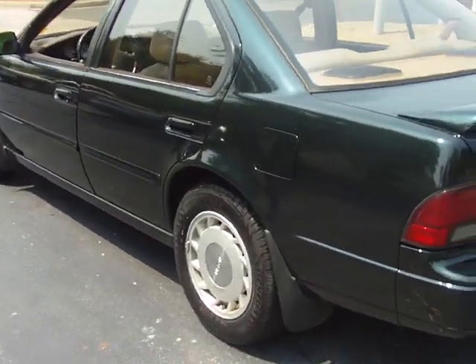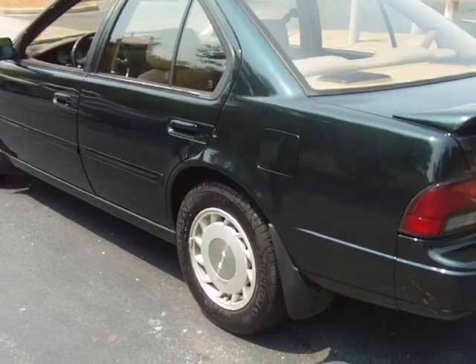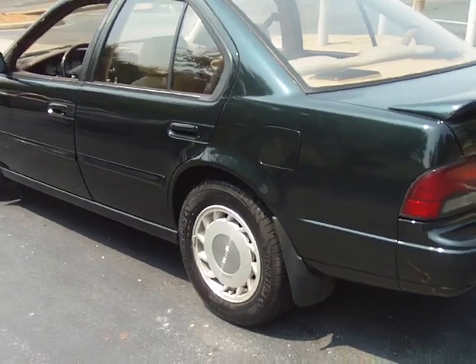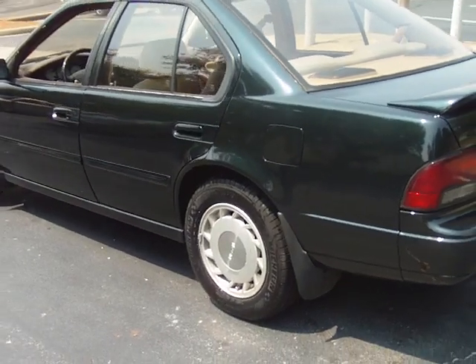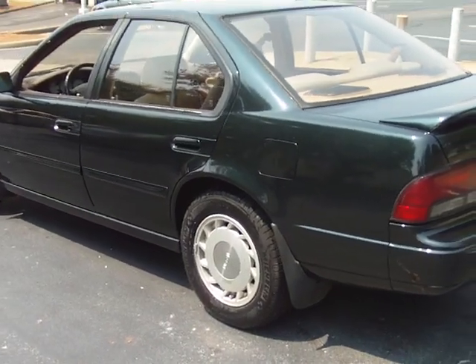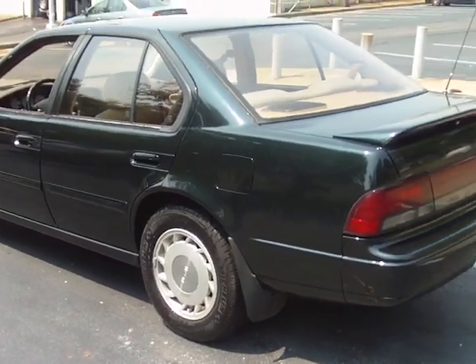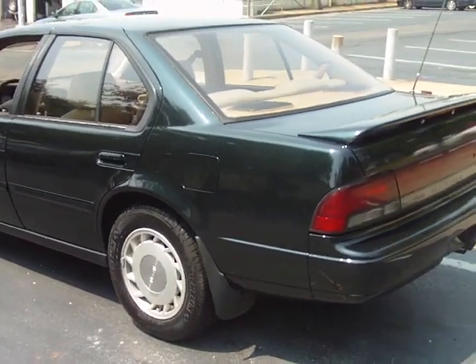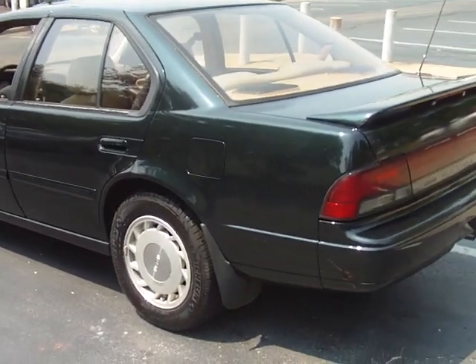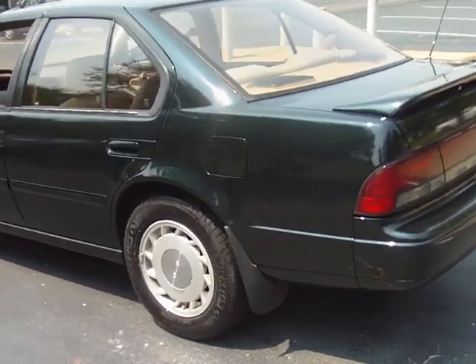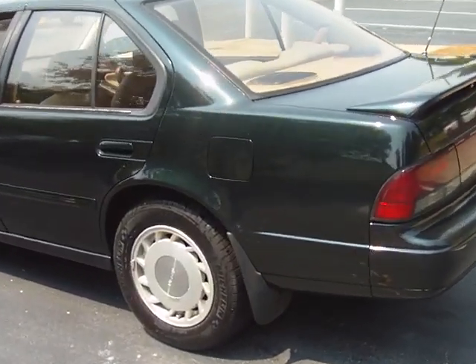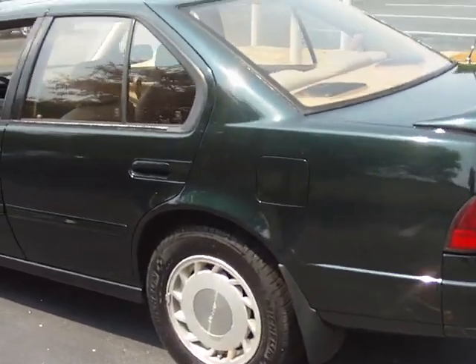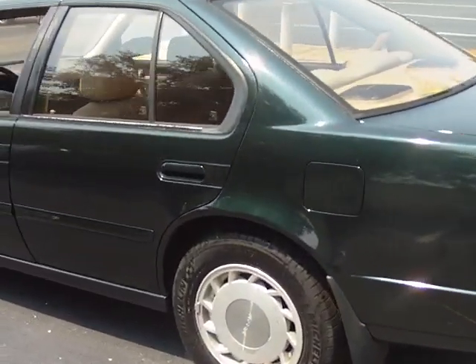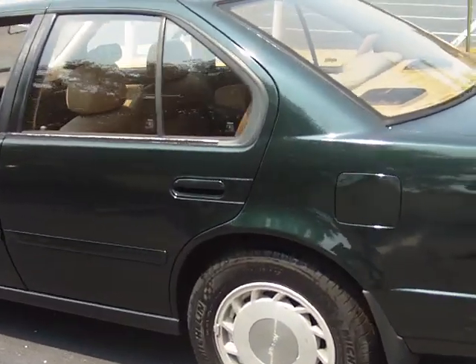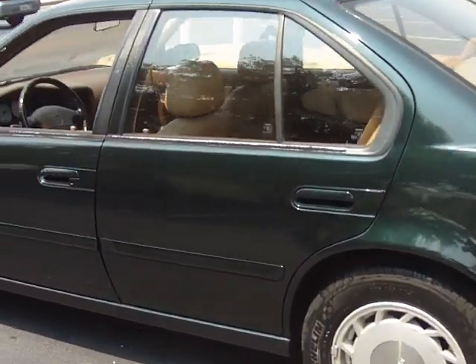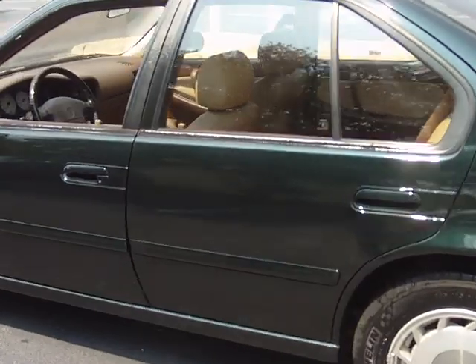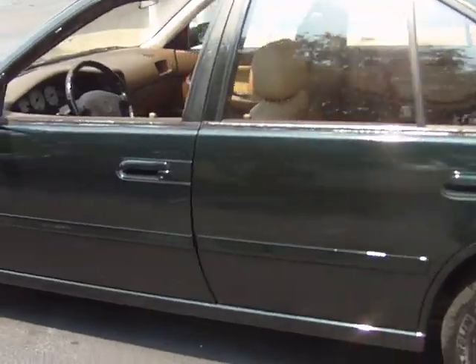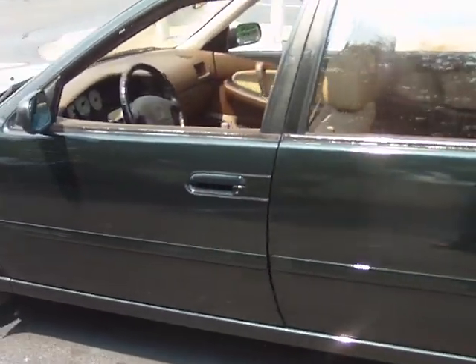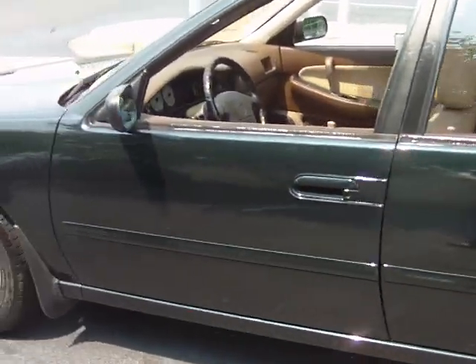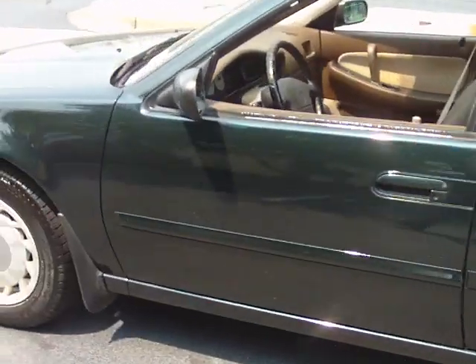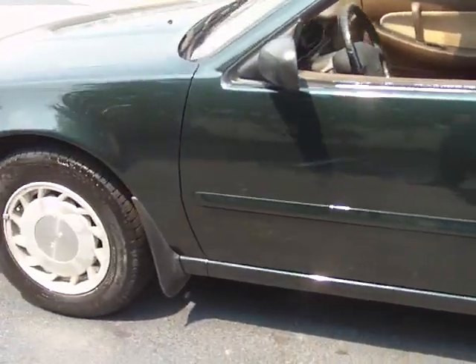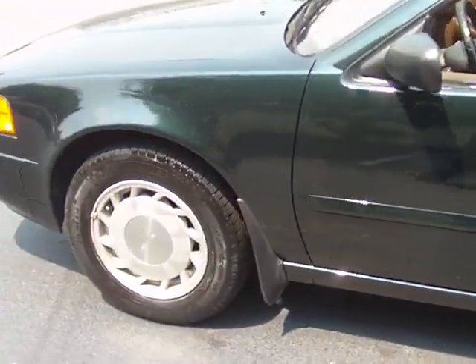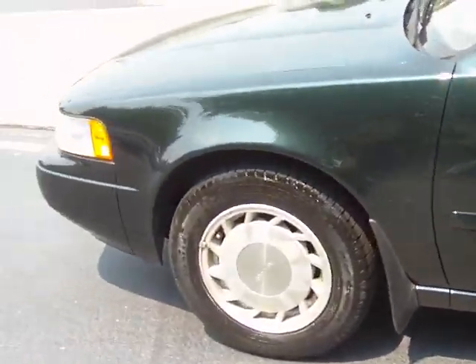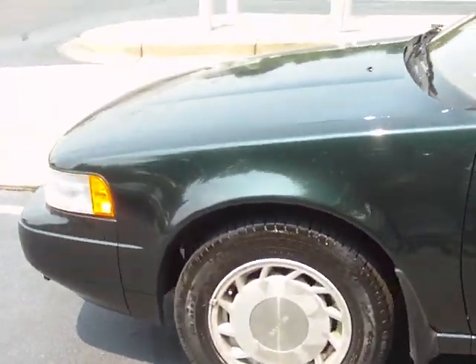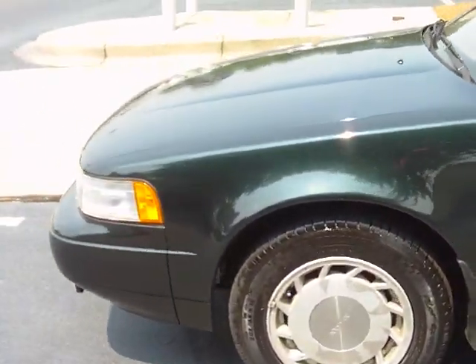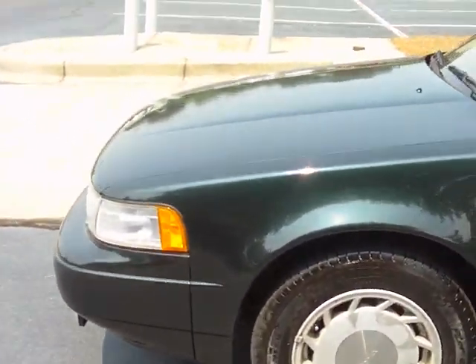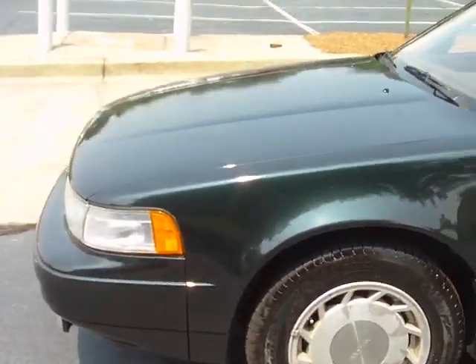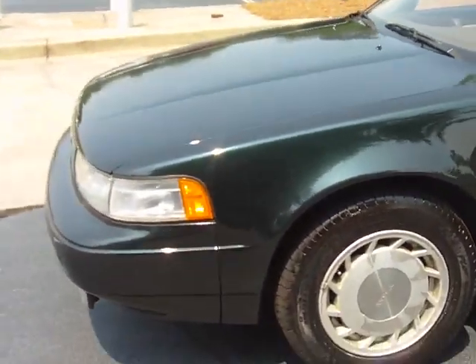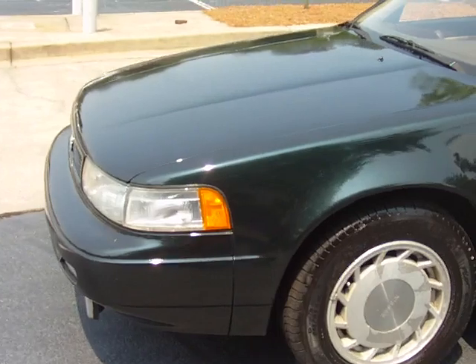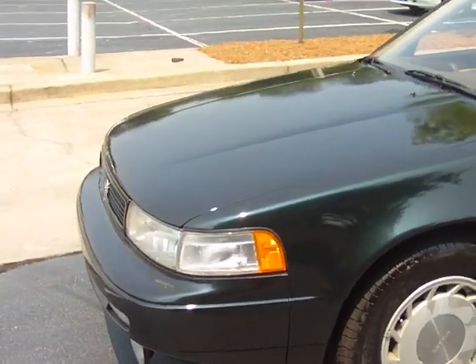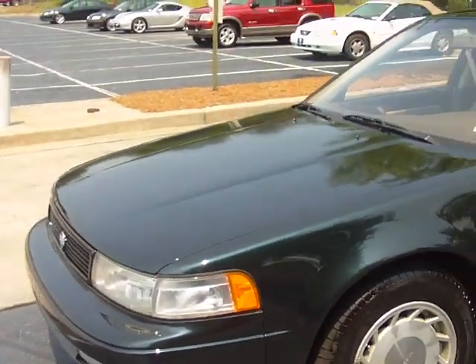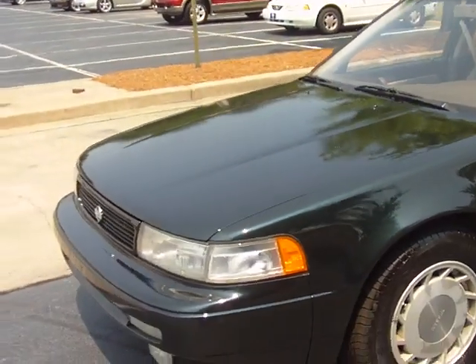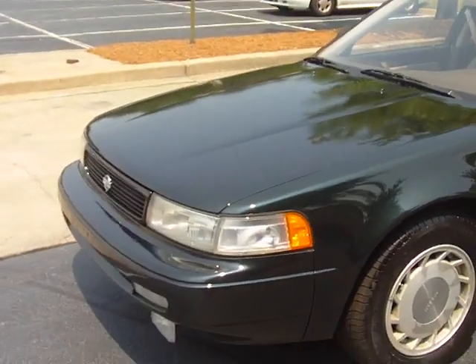Around-the-town car, runs good, looks good. Give me a call today at 803-786-6400. 1994 Nissan Maxima, only 130,000 miles on this car.